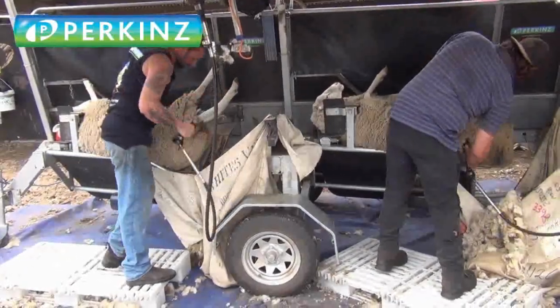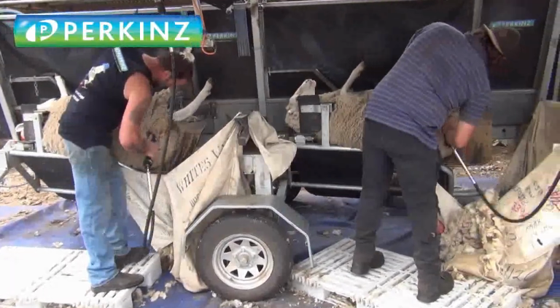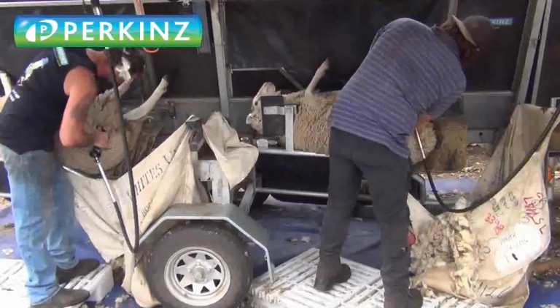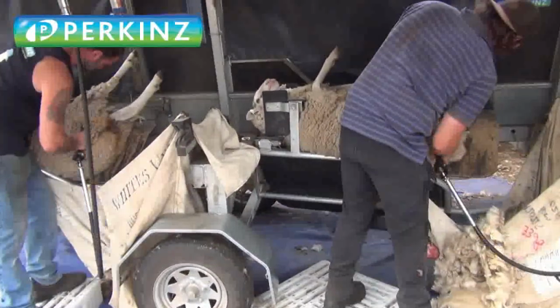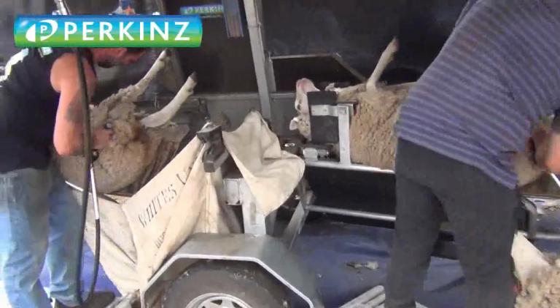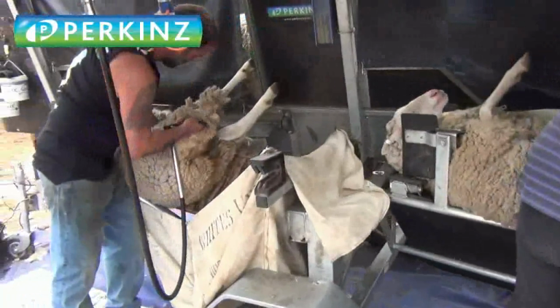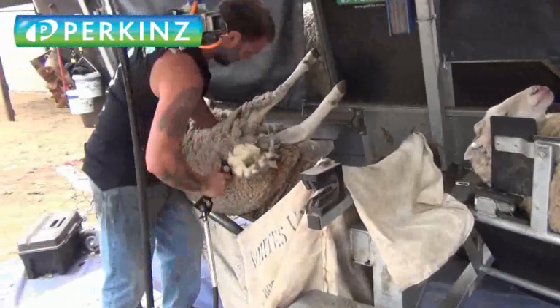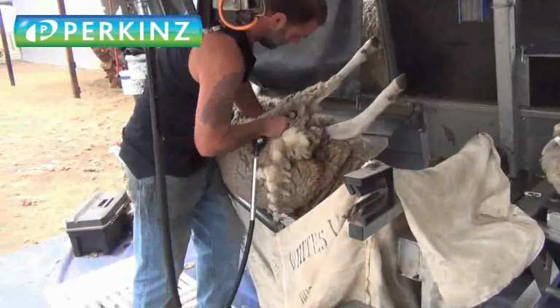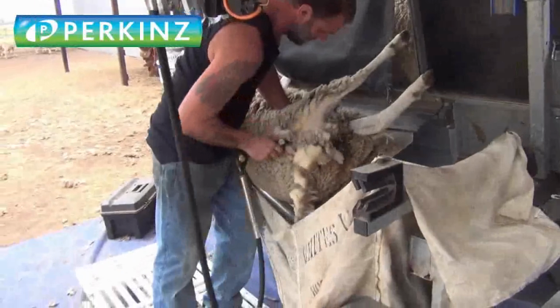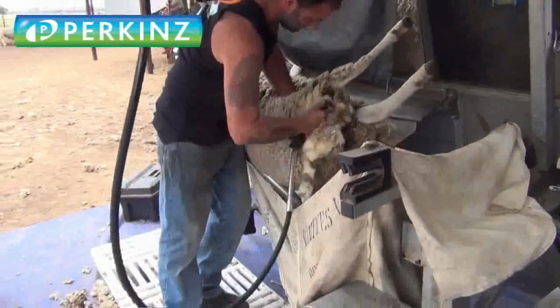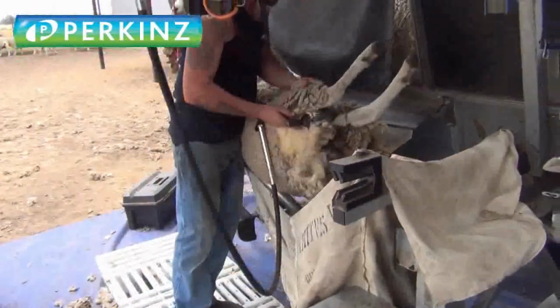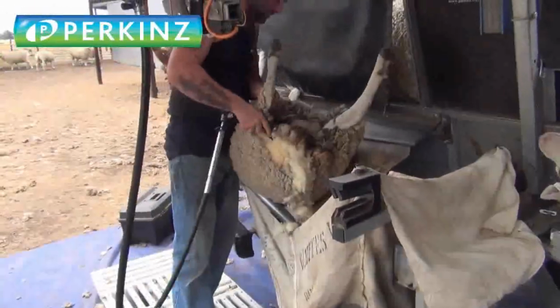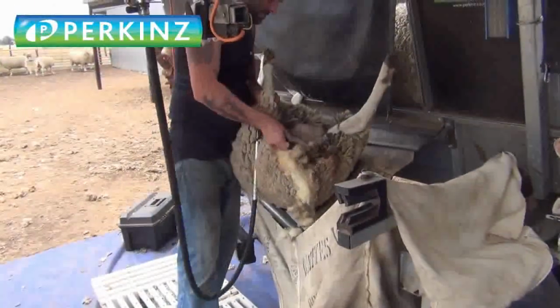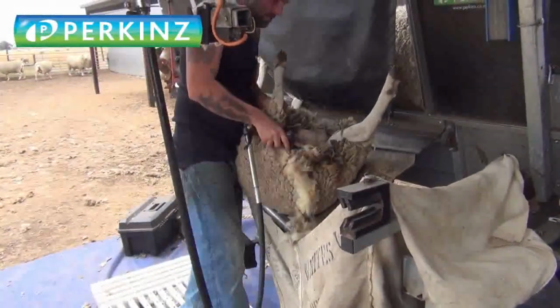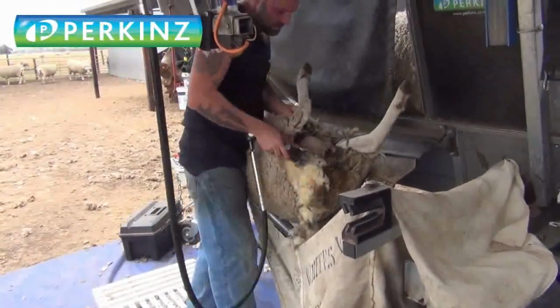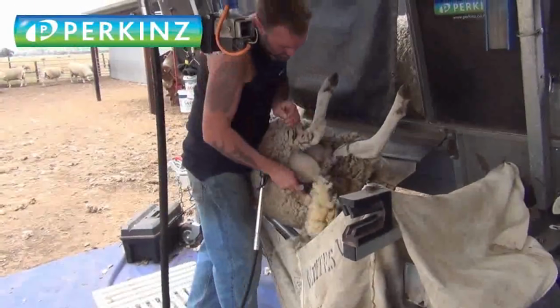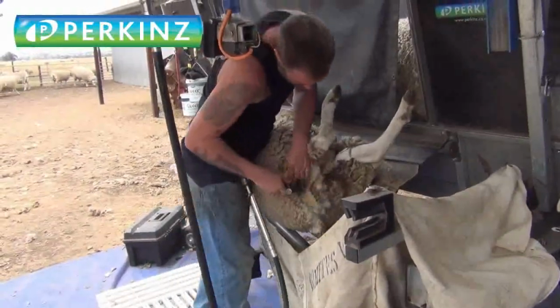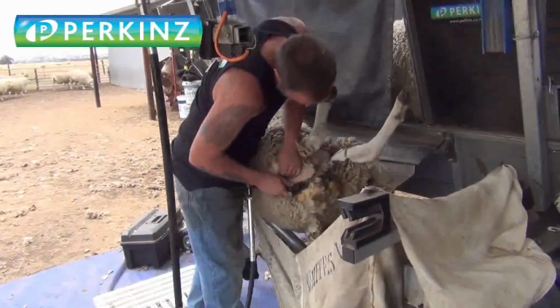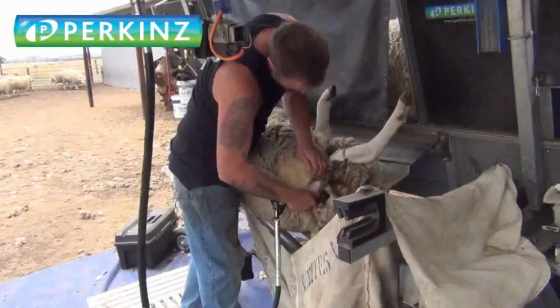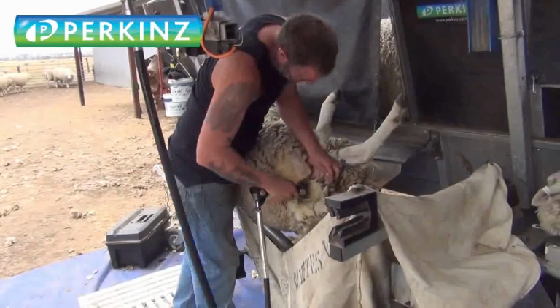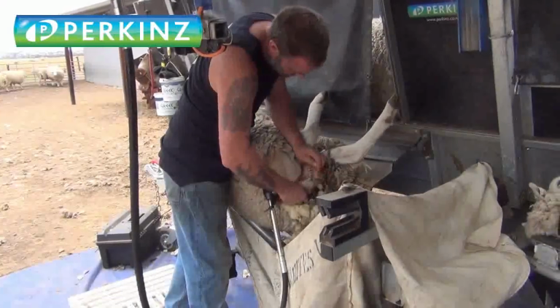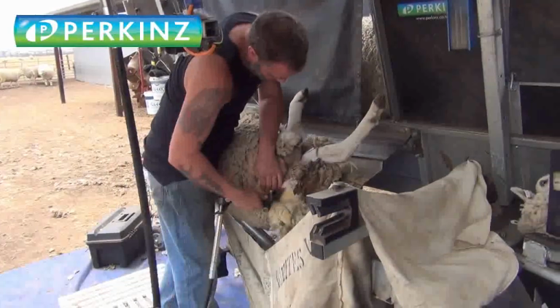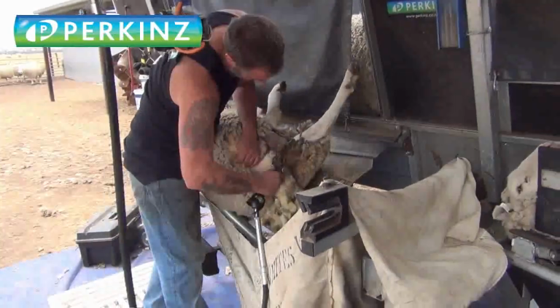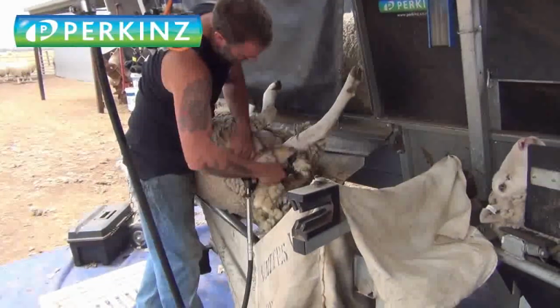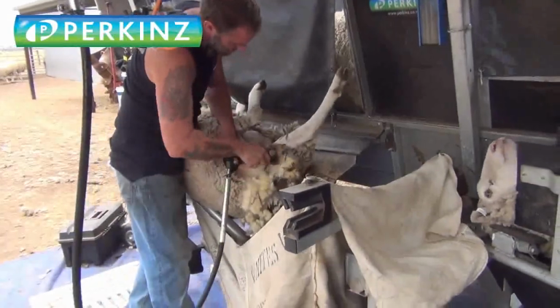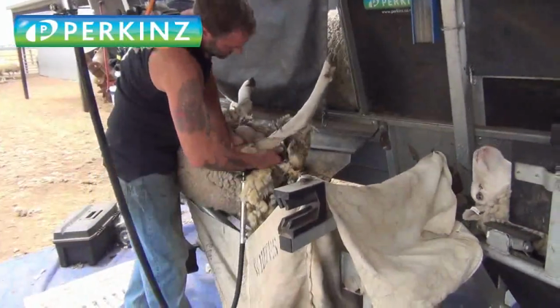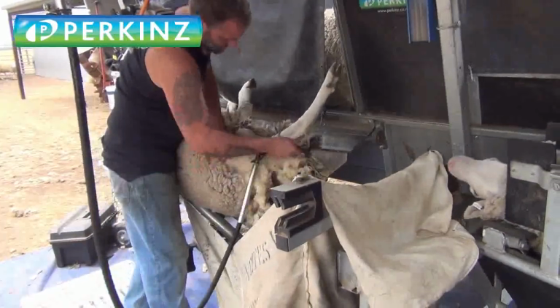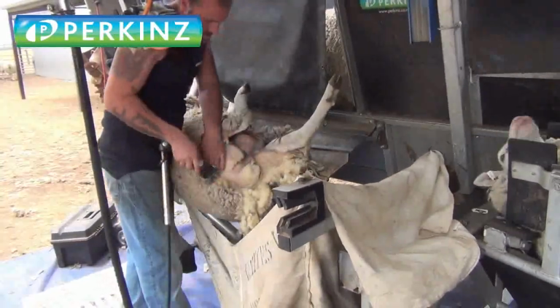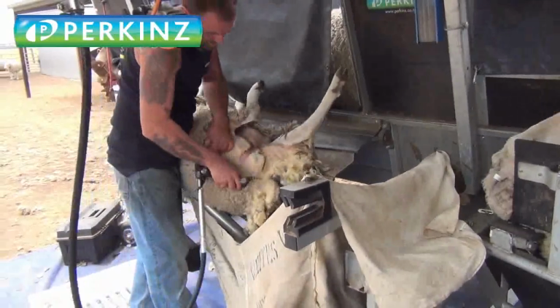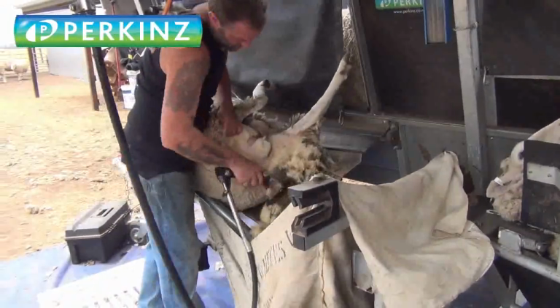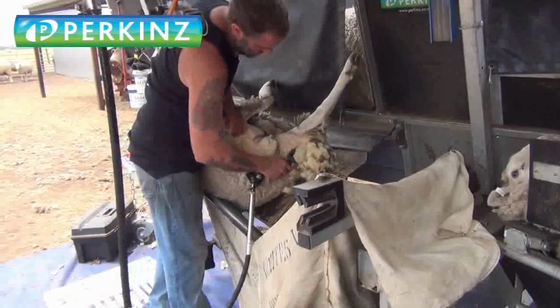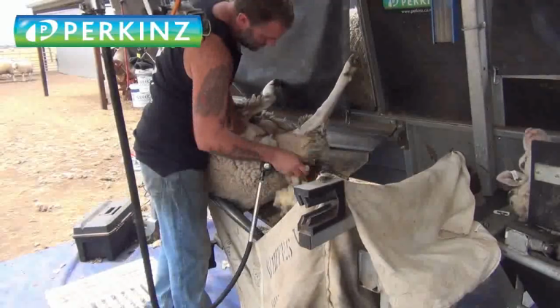I think we're just up in Victoria, top of Victoria, lower New South Wales - I actually can't remember - but he's got his two-stand trailer working there. He's now got a couple of them going, he's just doing some crossbred ewes there and giving them a bit of a crutch at the back.